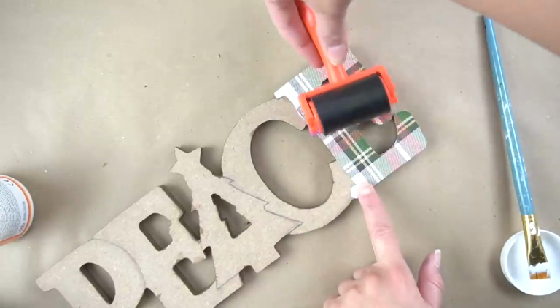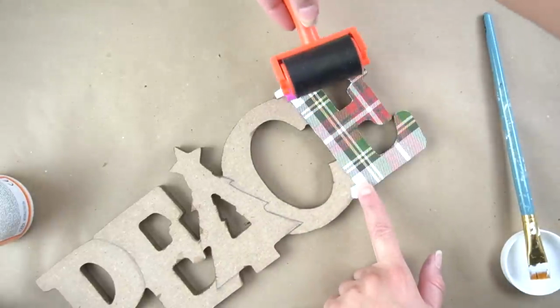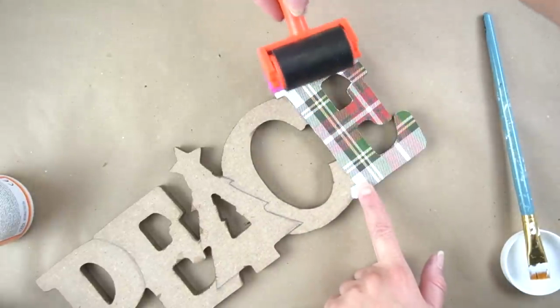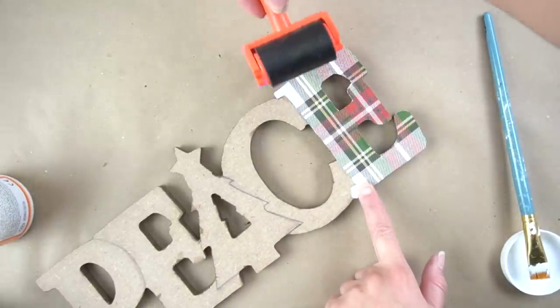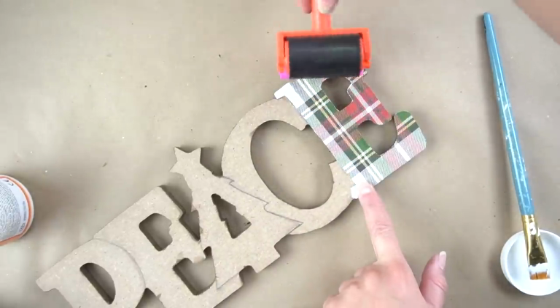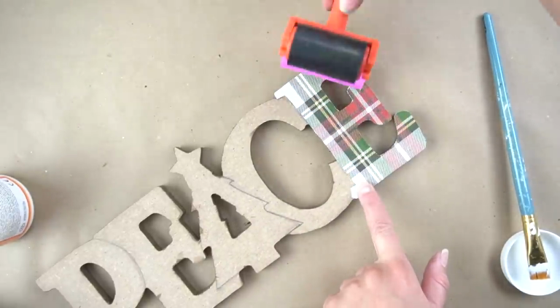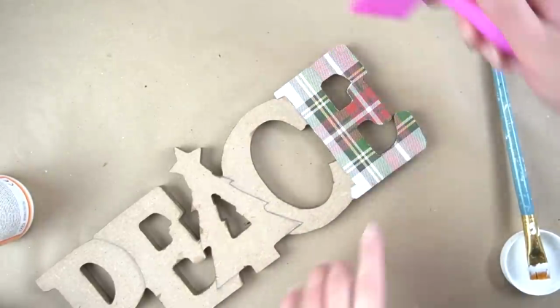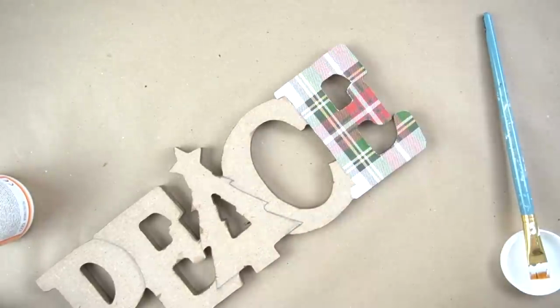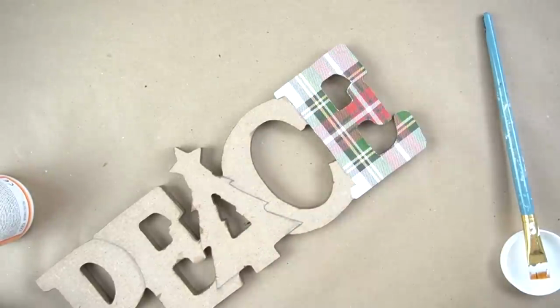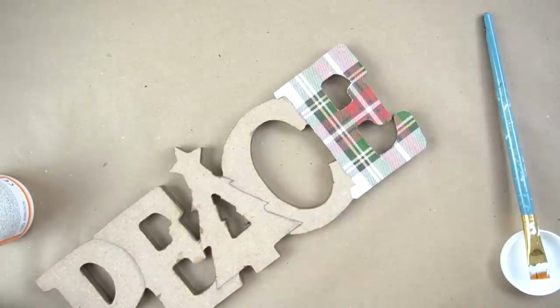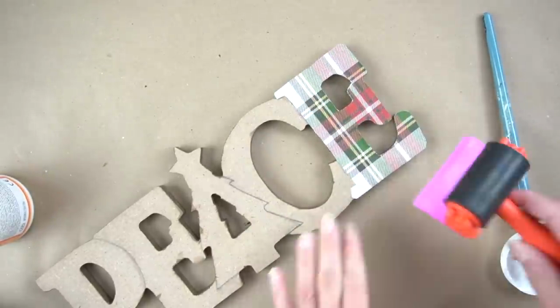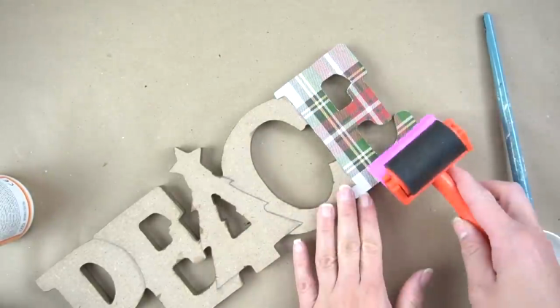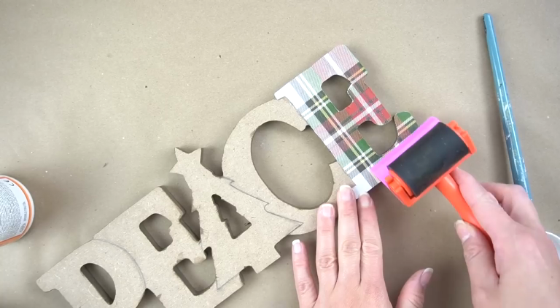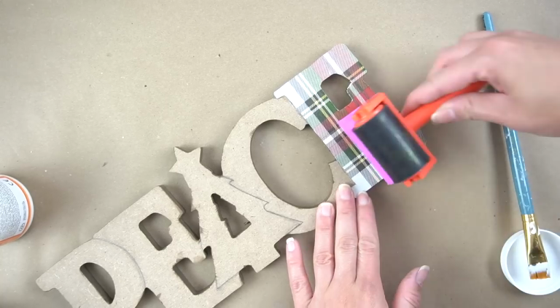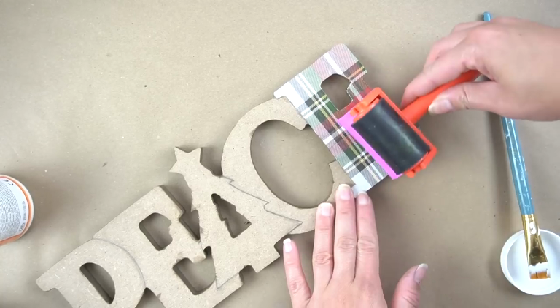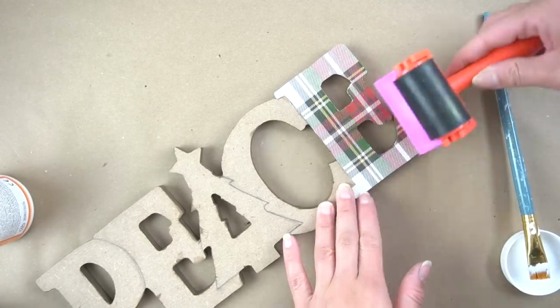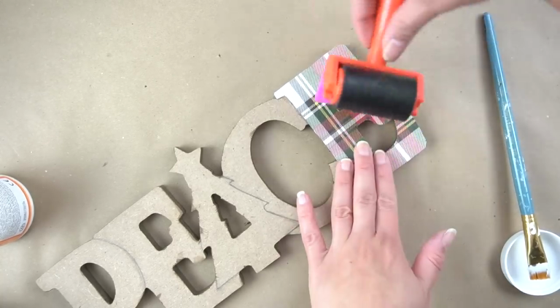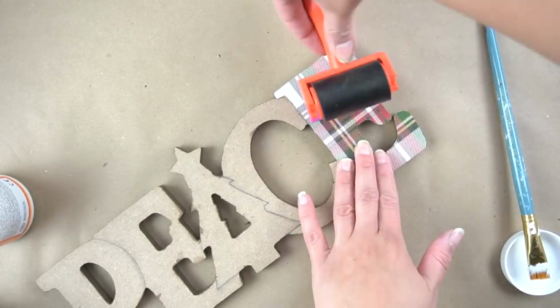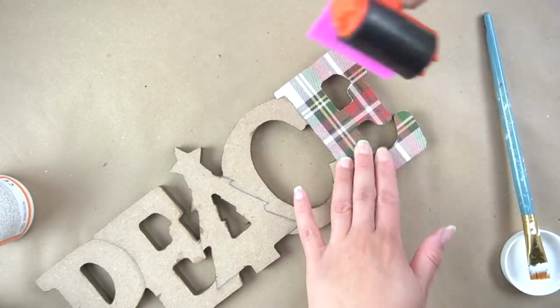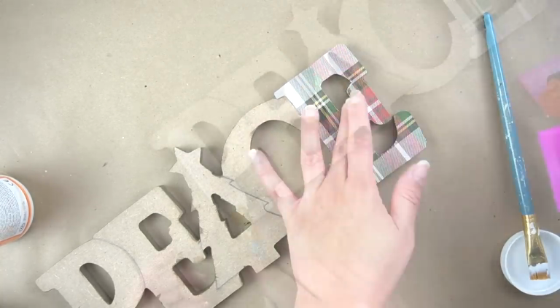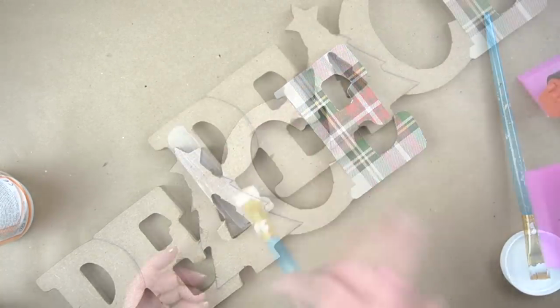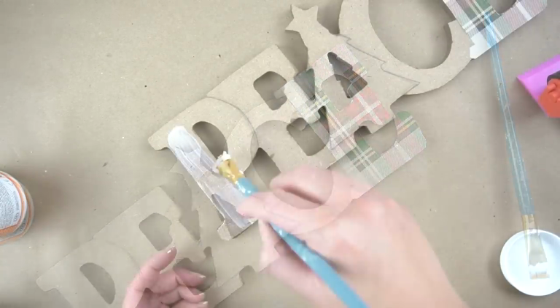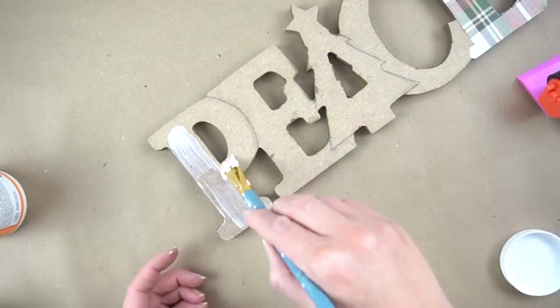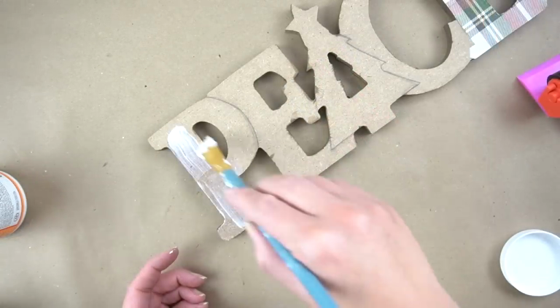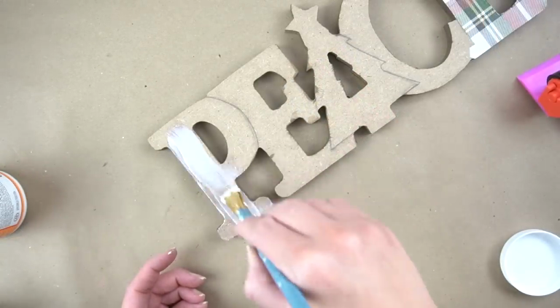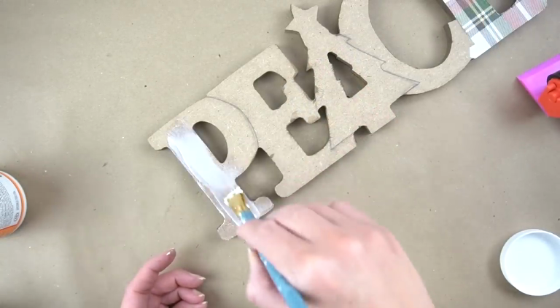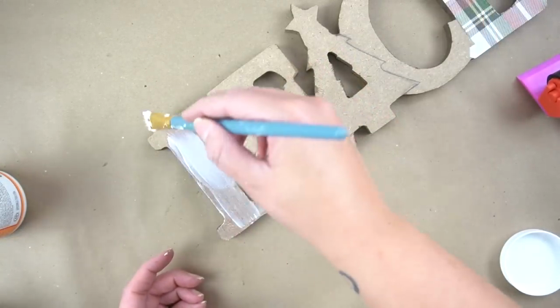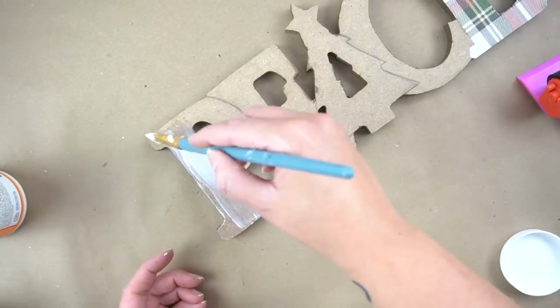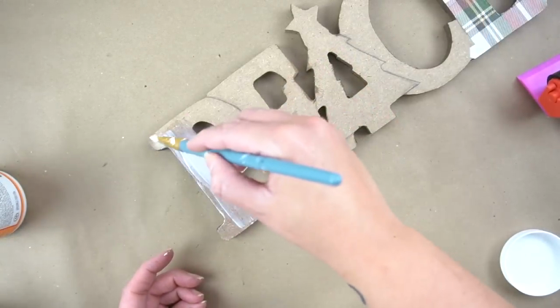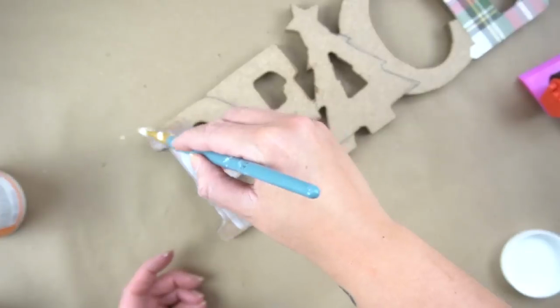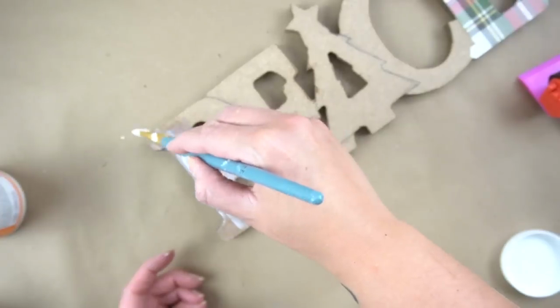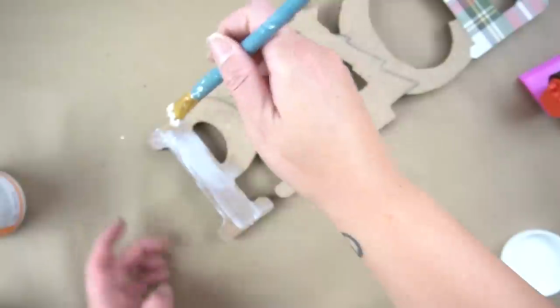Wrapping paper does tend to want to wrinkle quite a bit, but I found that this little squeegee definitely helps get as many of the wrinkles out as possible.